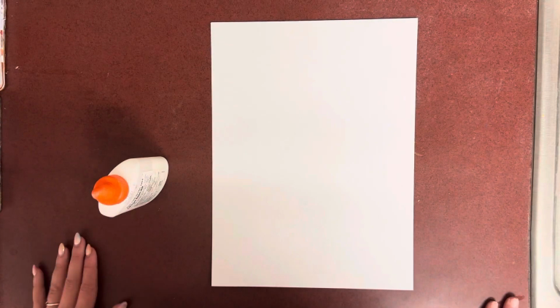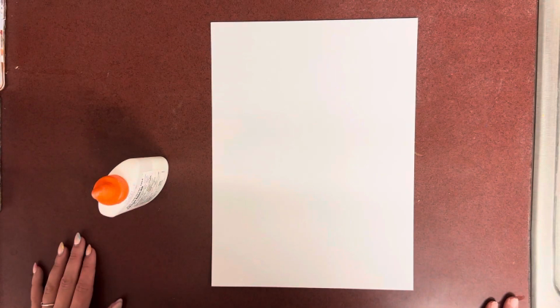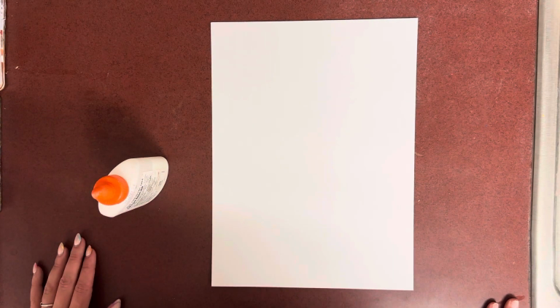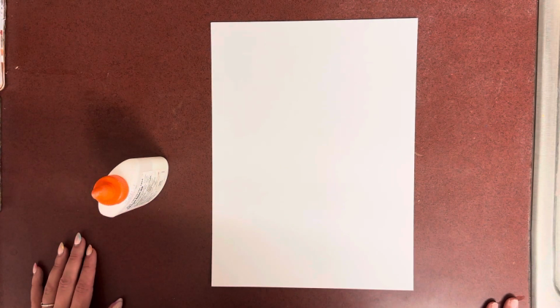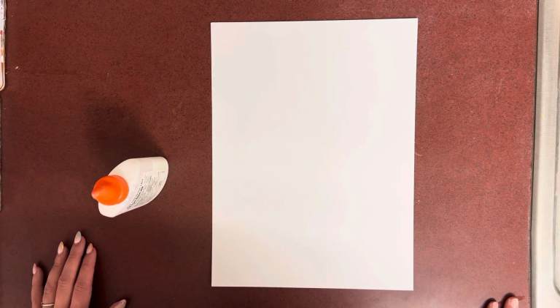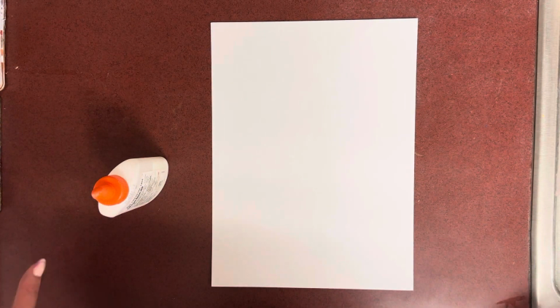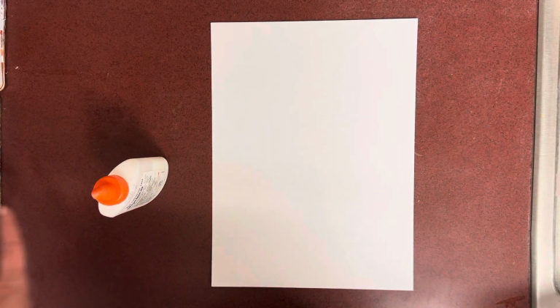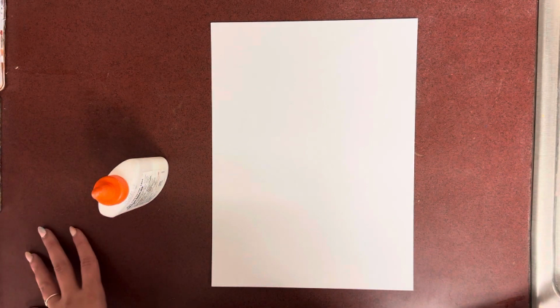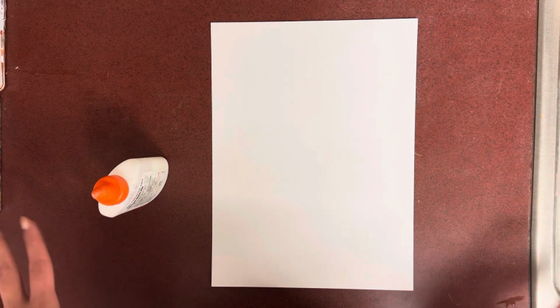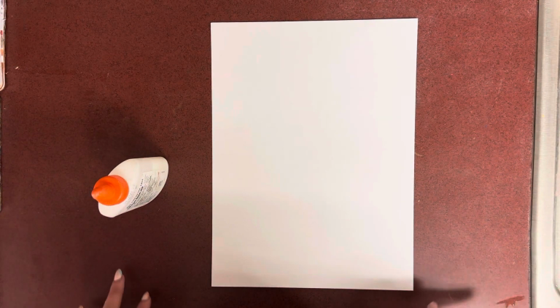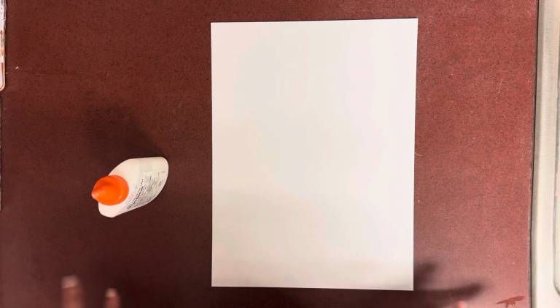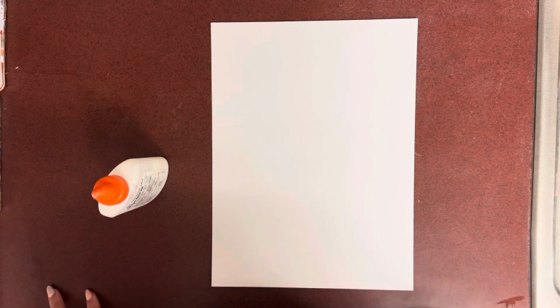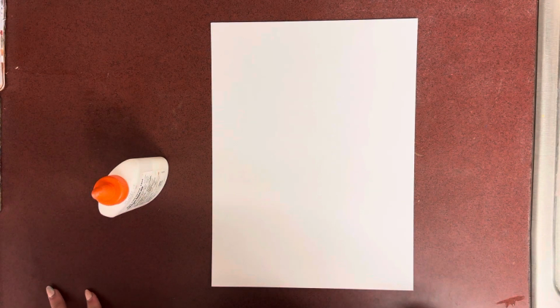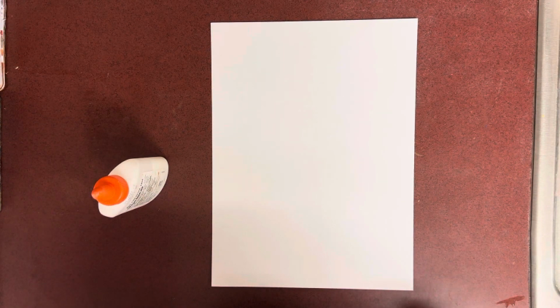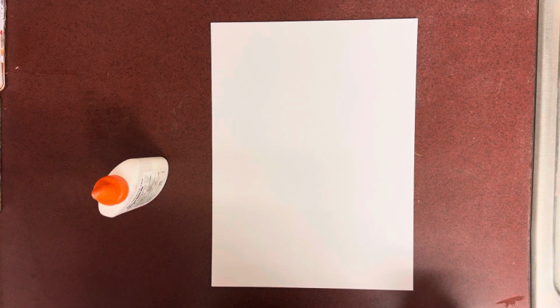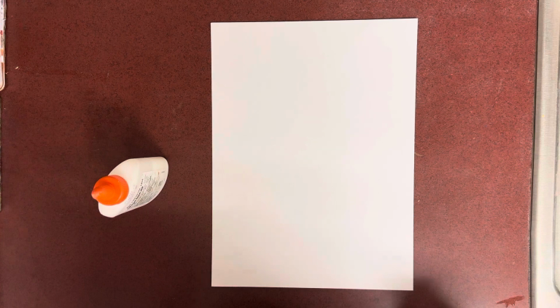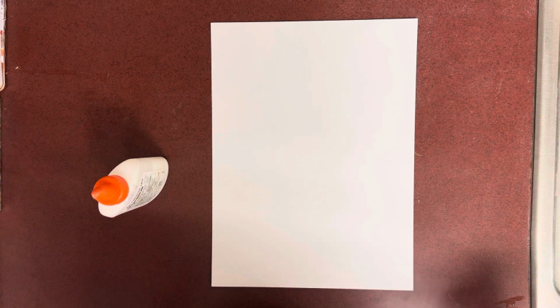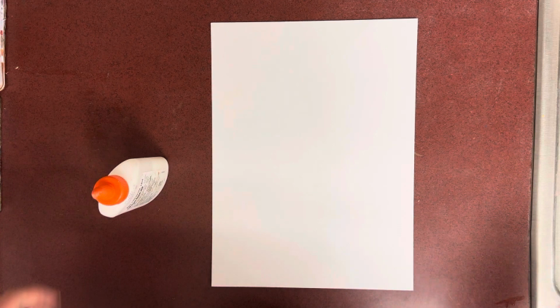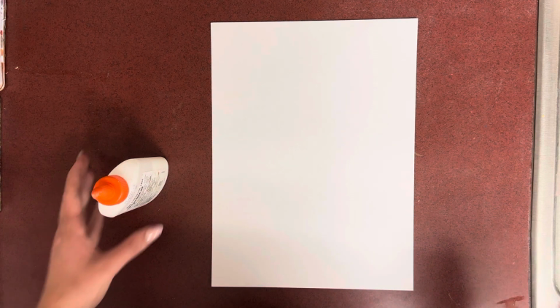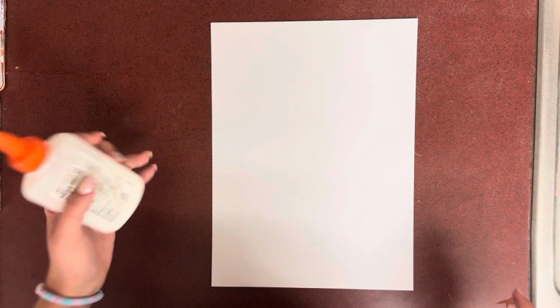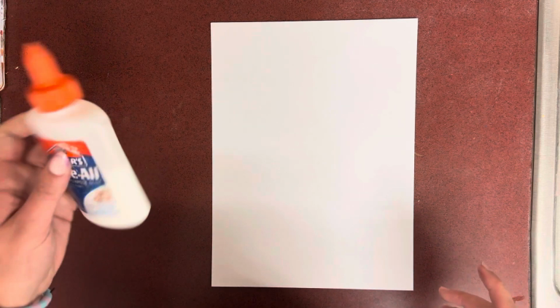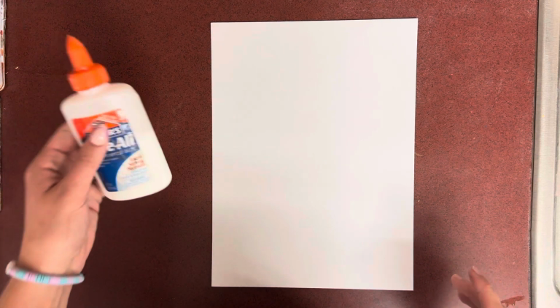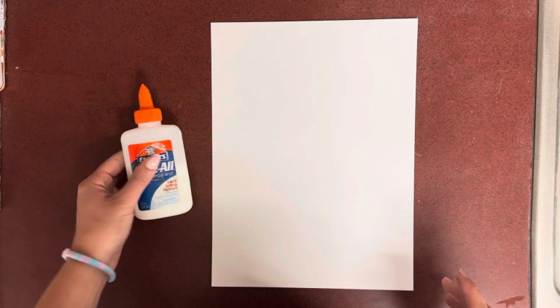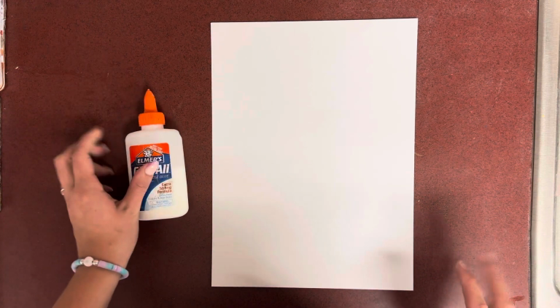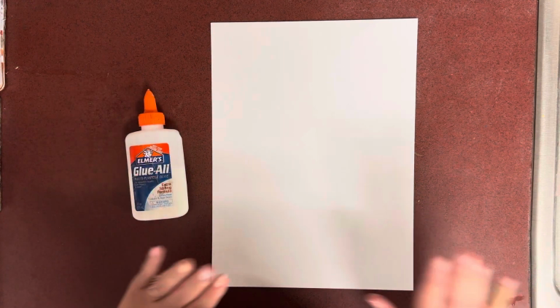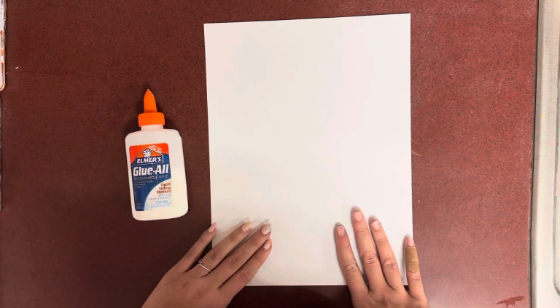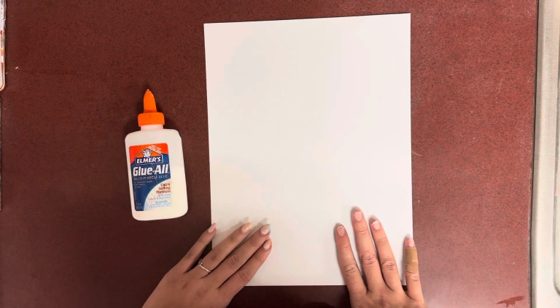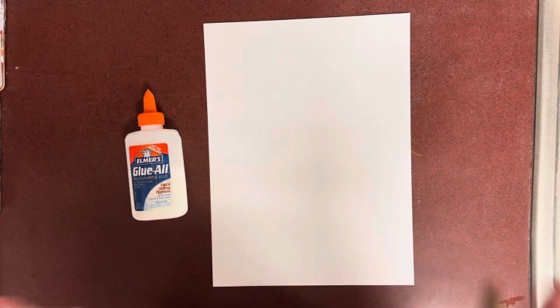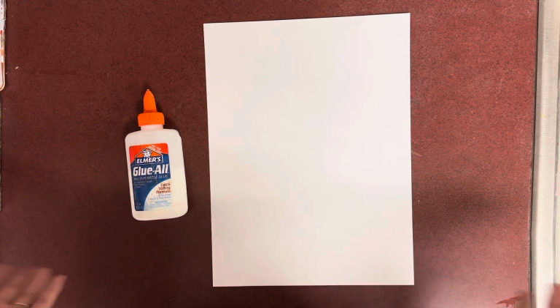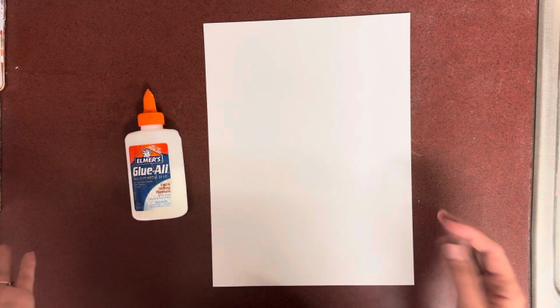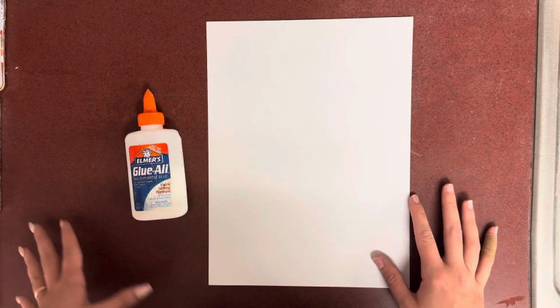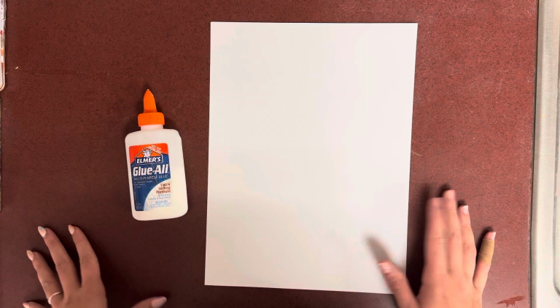Hi friends! Today we are going to be doing the glue part of our glue jellyfish. So you will need a glue bottle, a piece of paper, and a pencil if you choose.